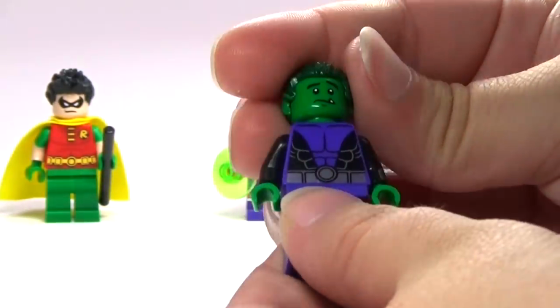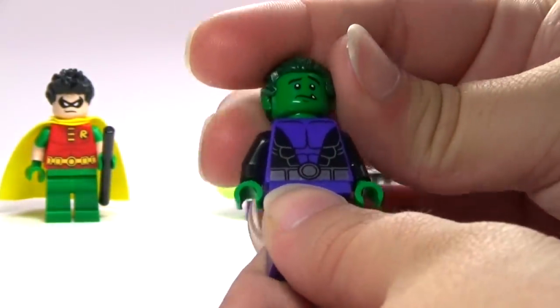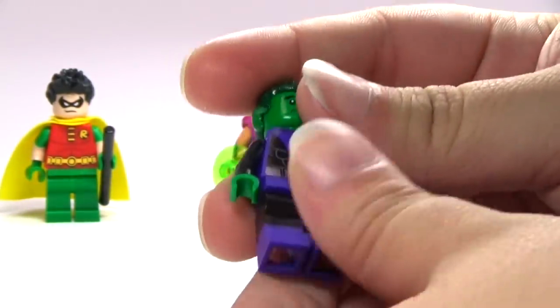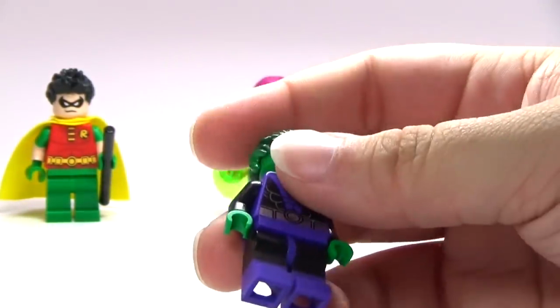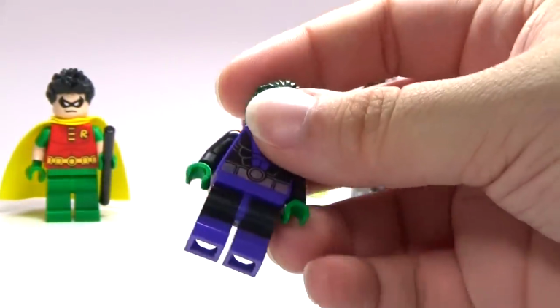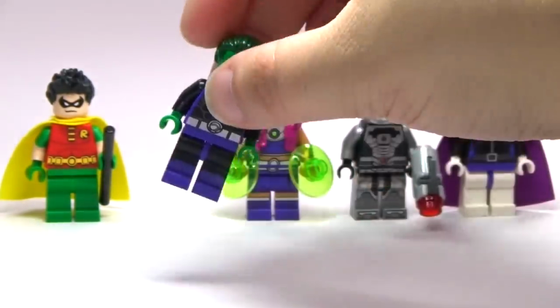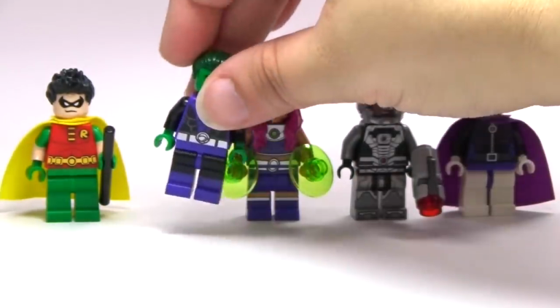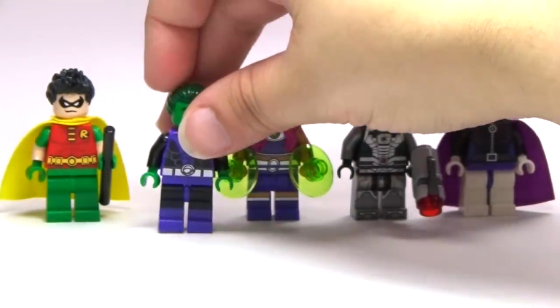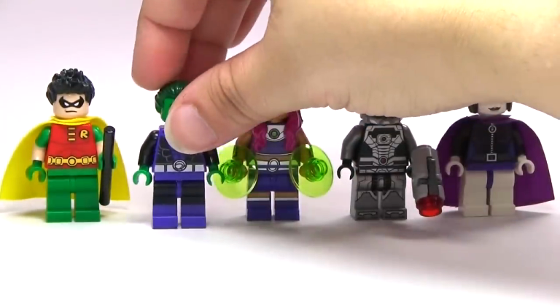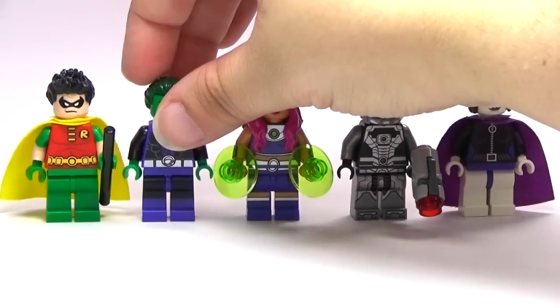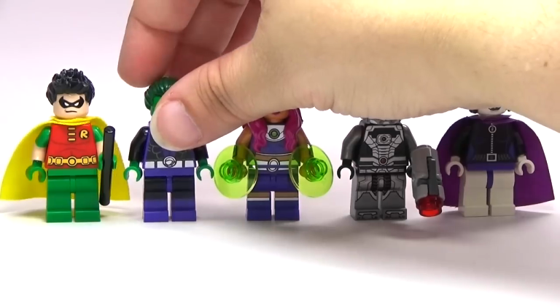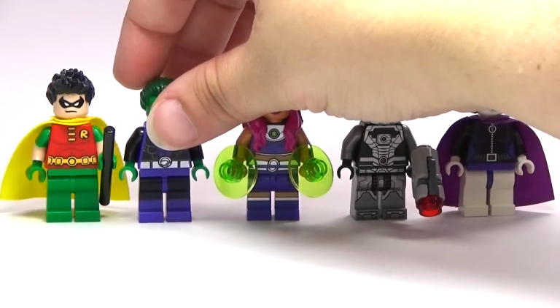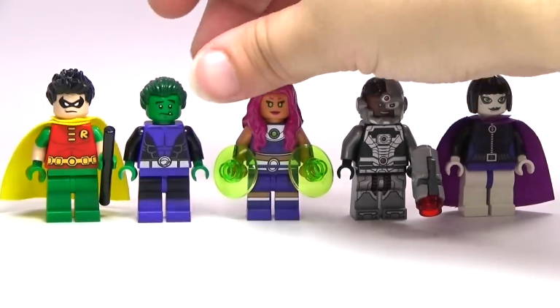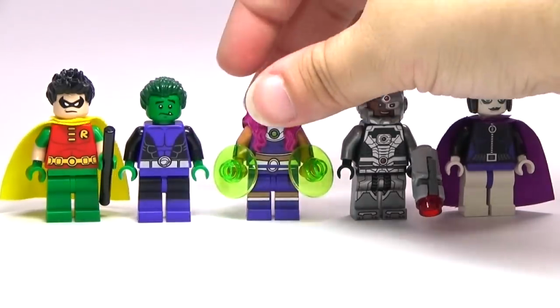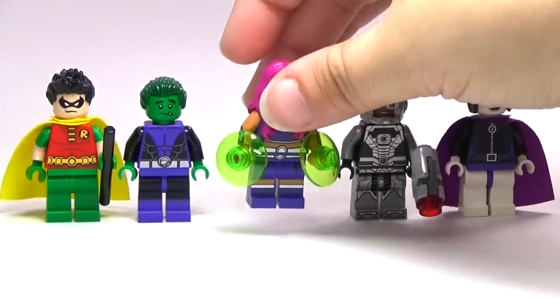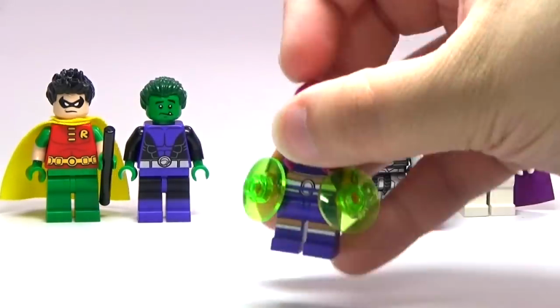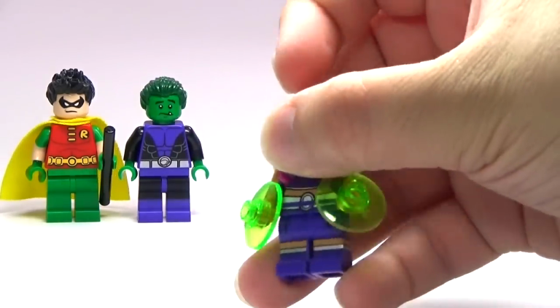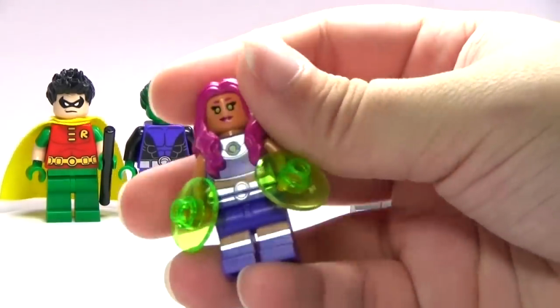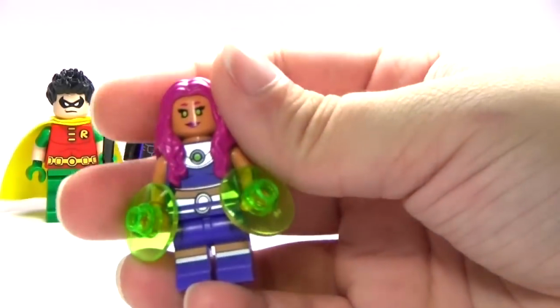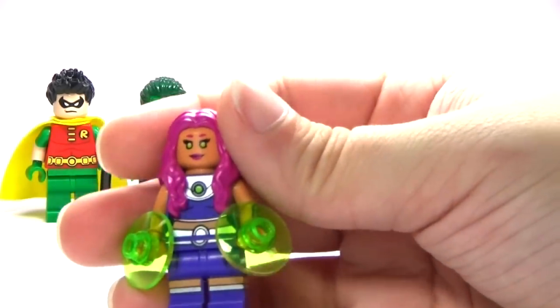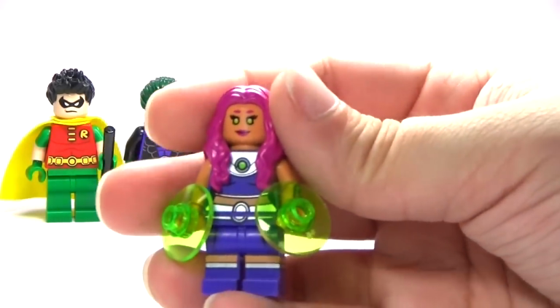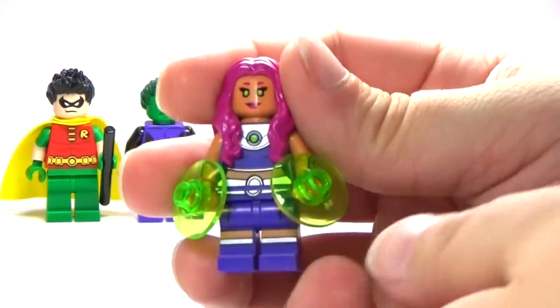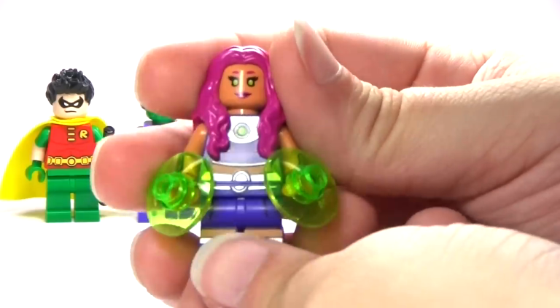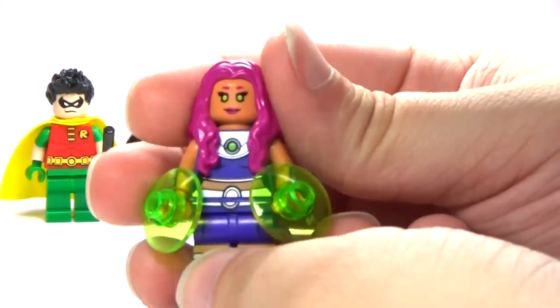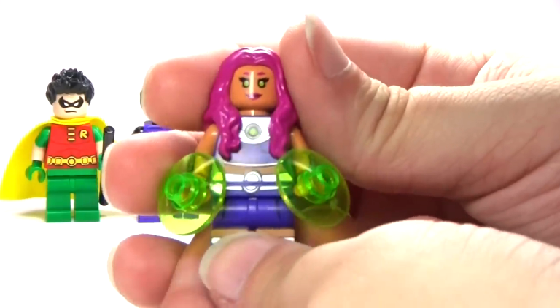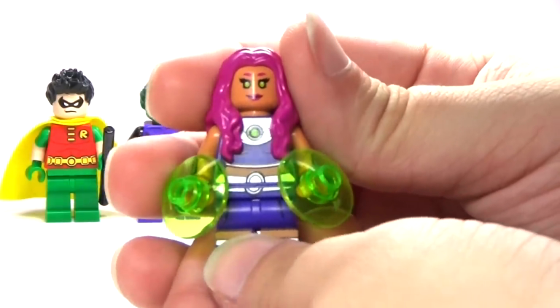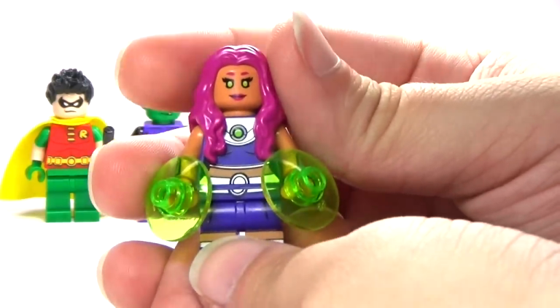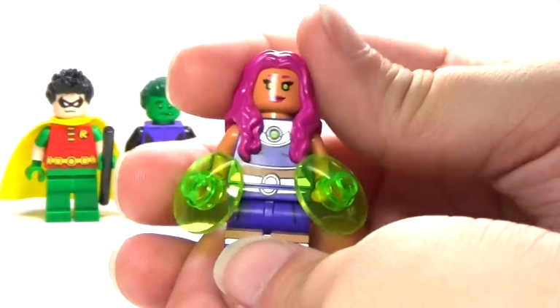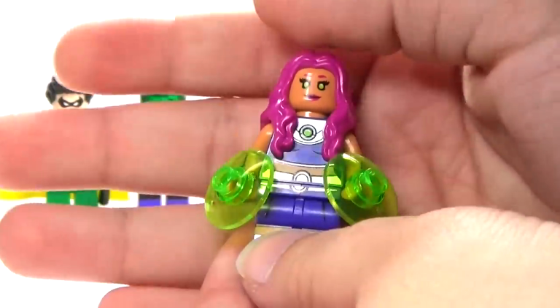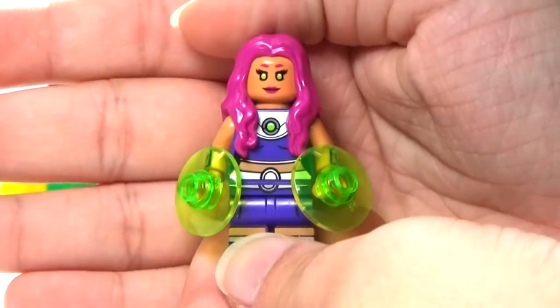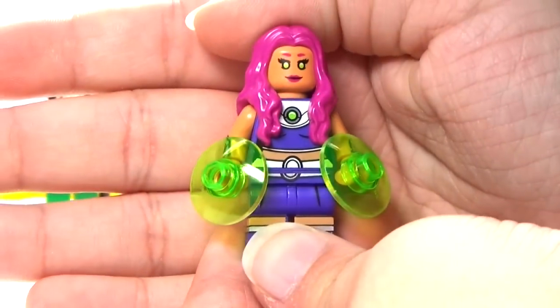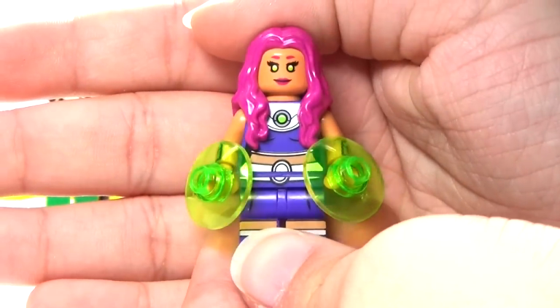I know not everybody watches Teen Titans Go. I read some comments on the last video — some people didn't really like Teen Titans Go, but I do. I watch the show and I think it's pretty funny.